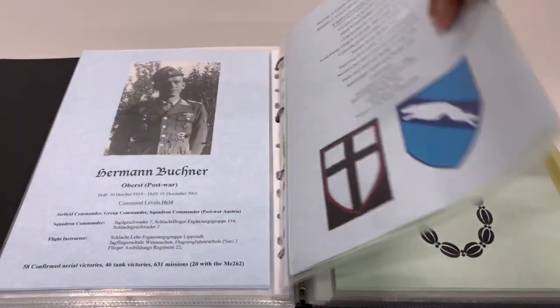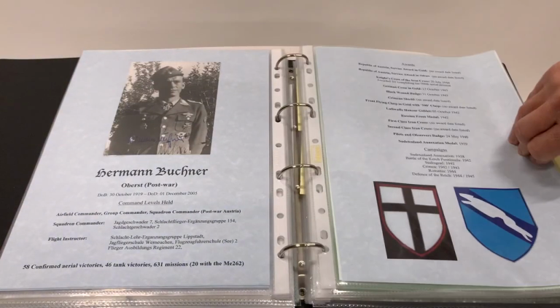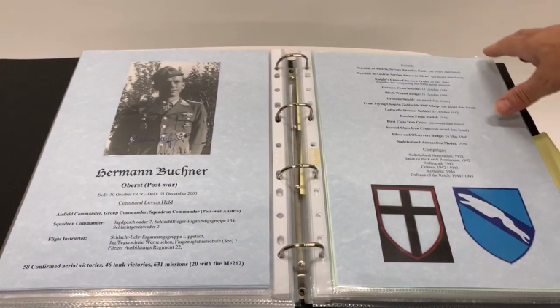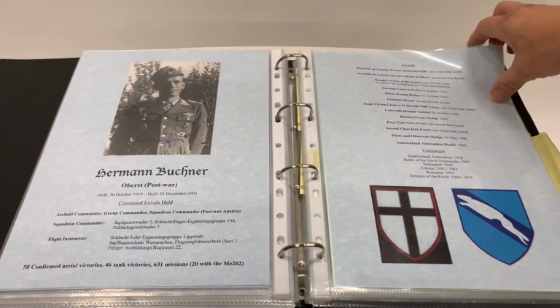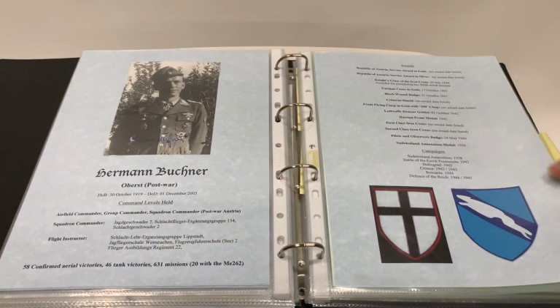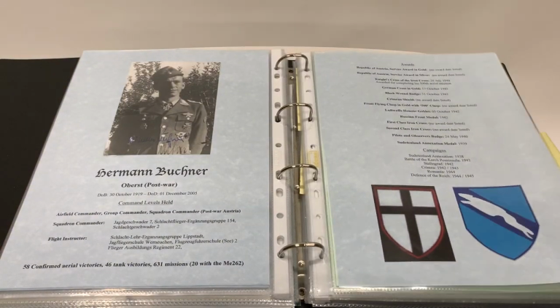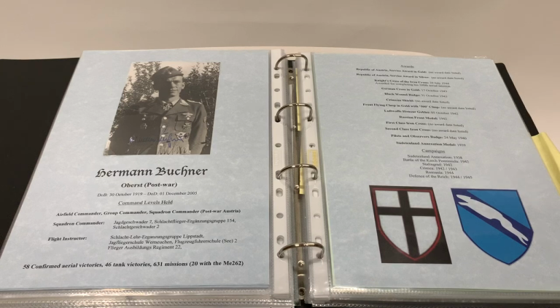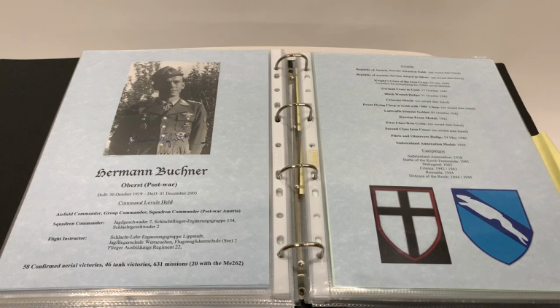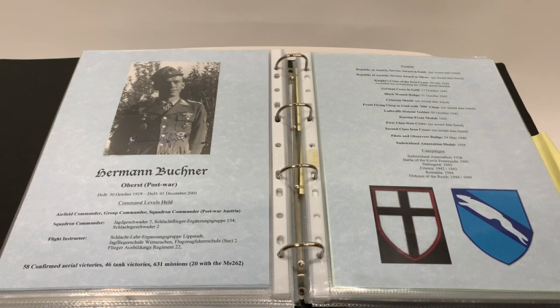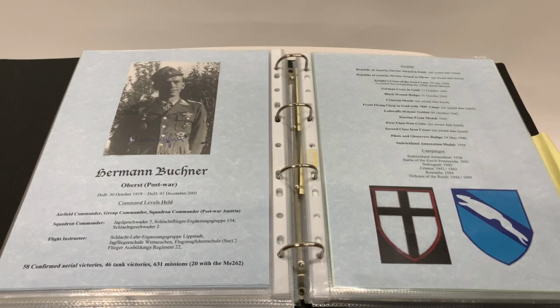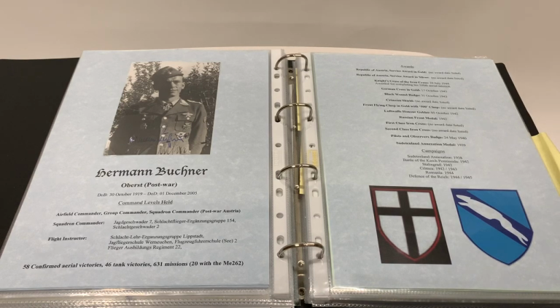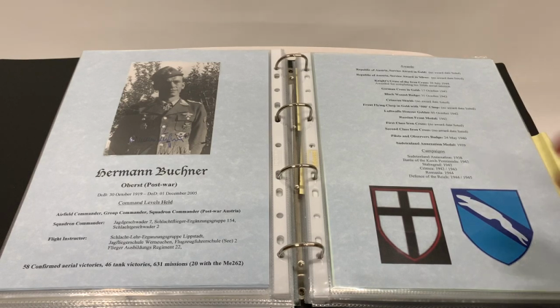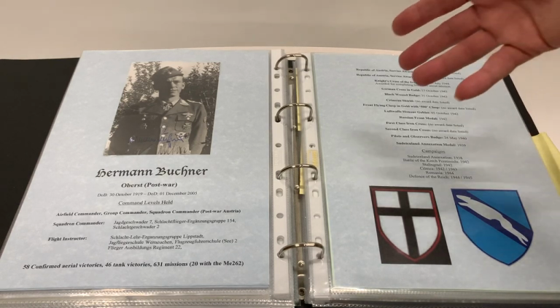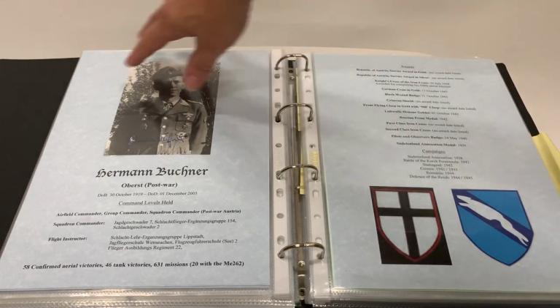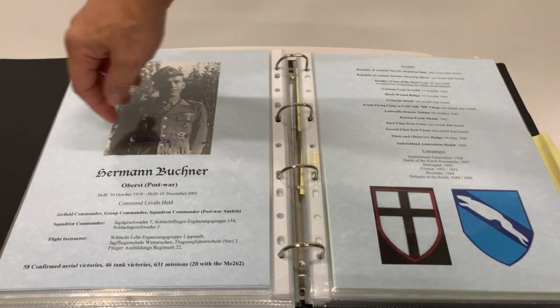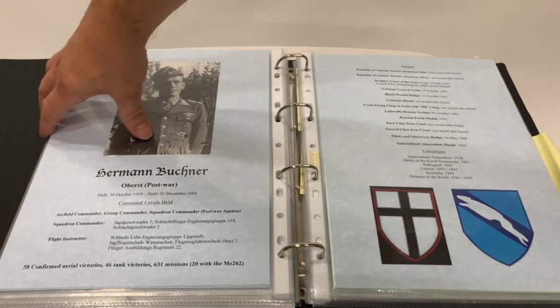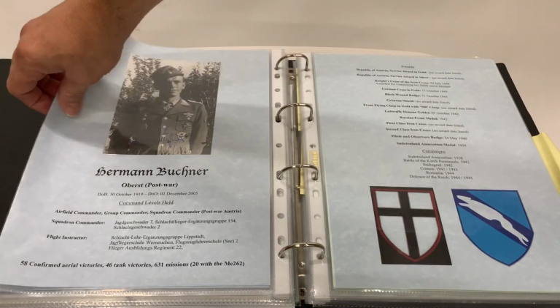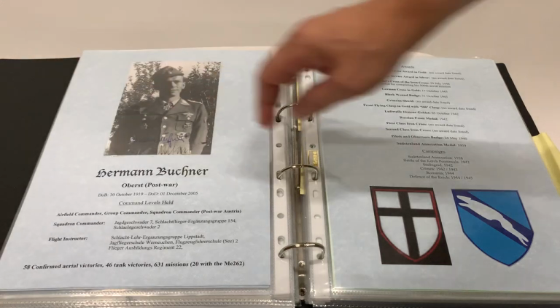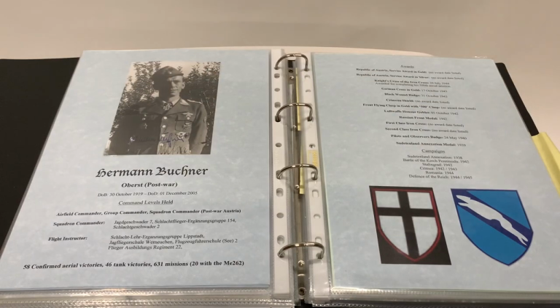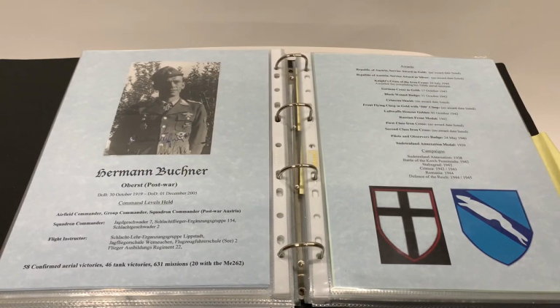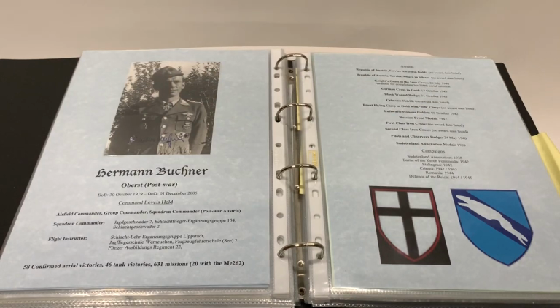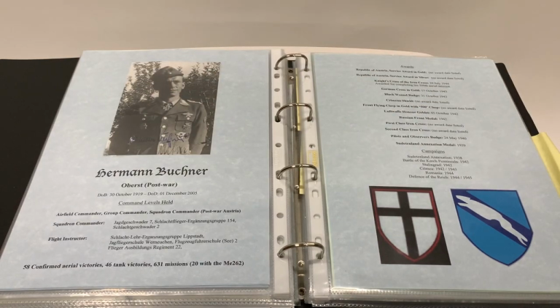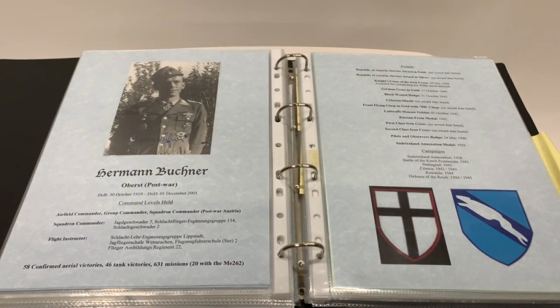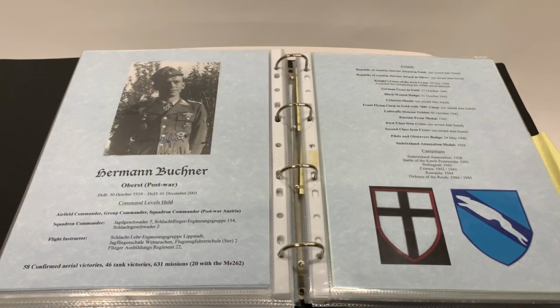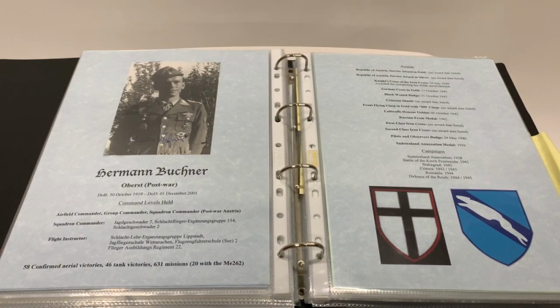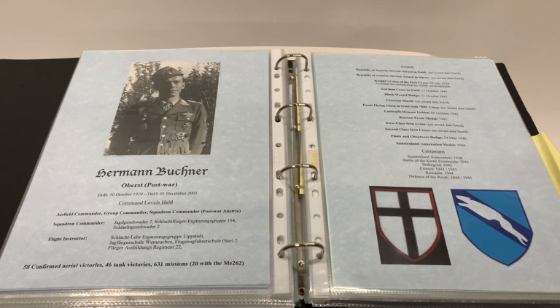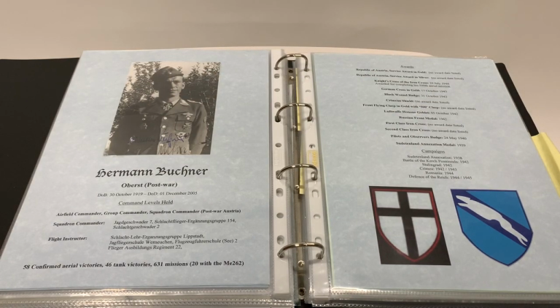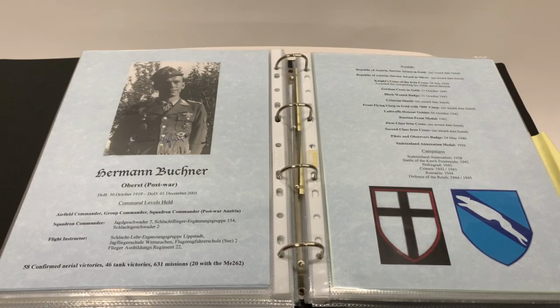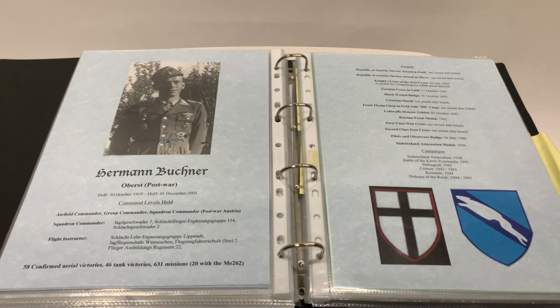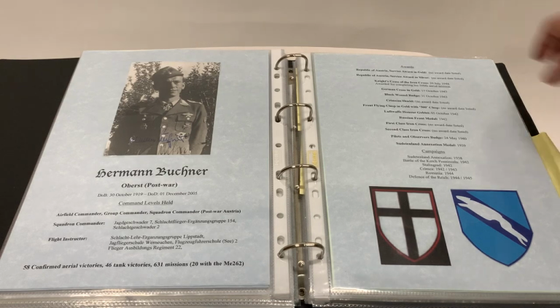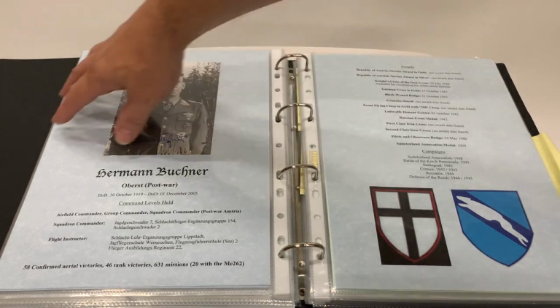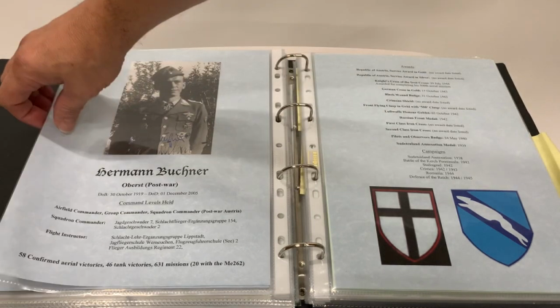And of course we have some Luftwaffe examples as well, again containing the insignia and all of the details. Each of the photographs are not stuck to the templates but held in place with clear photo corners, so you can remove the photograph.